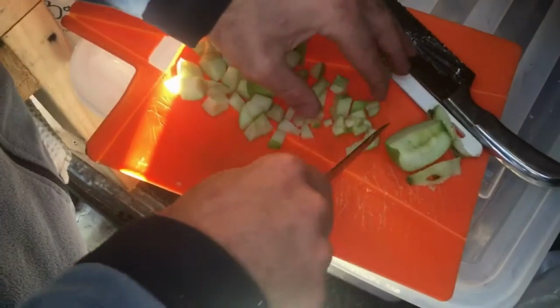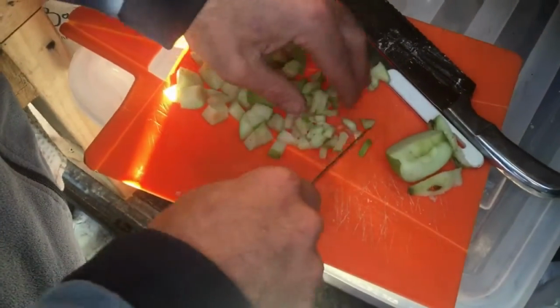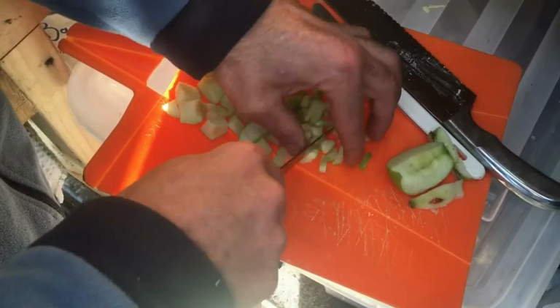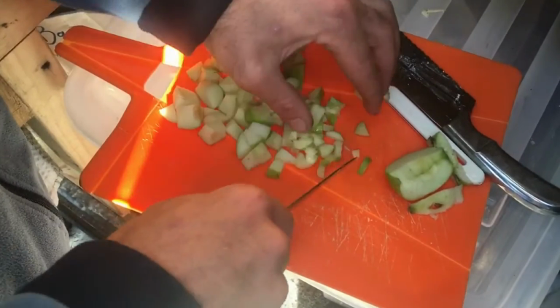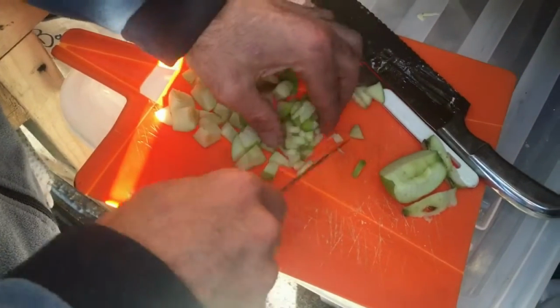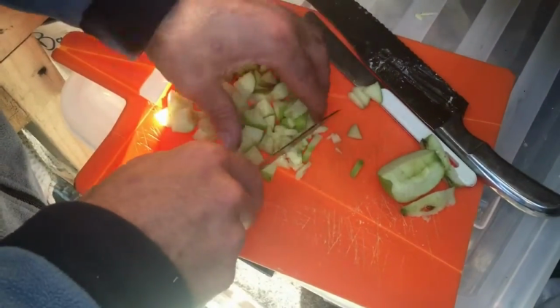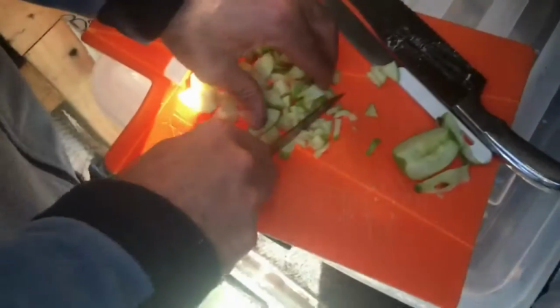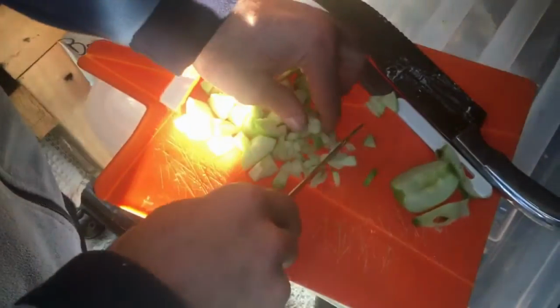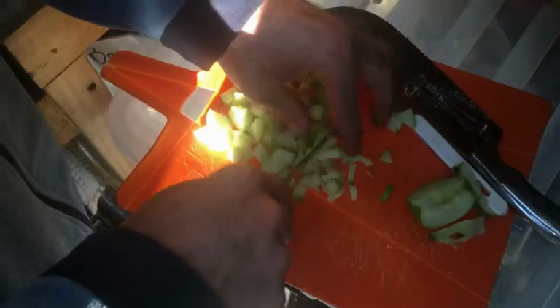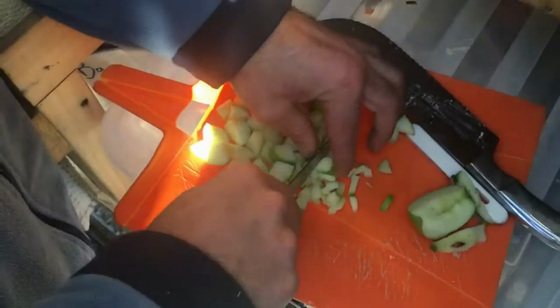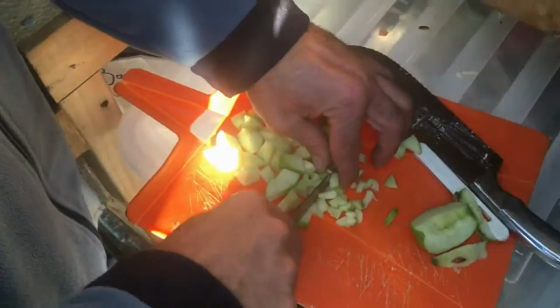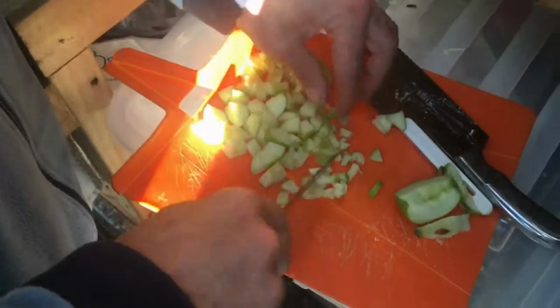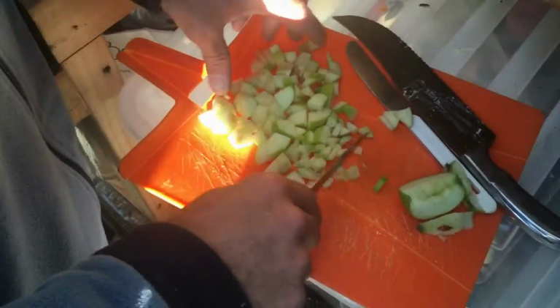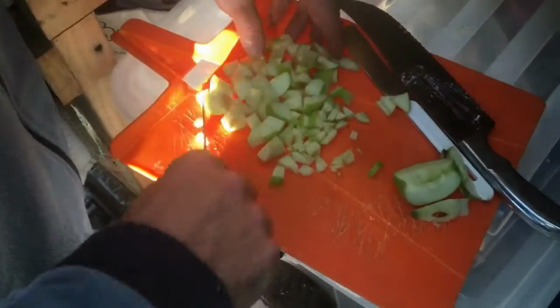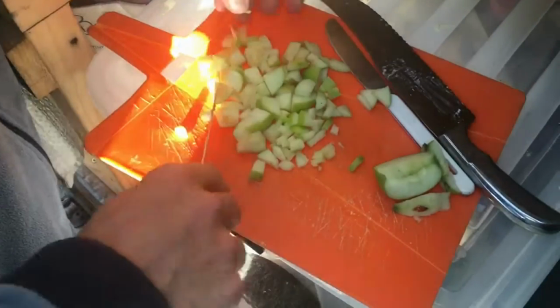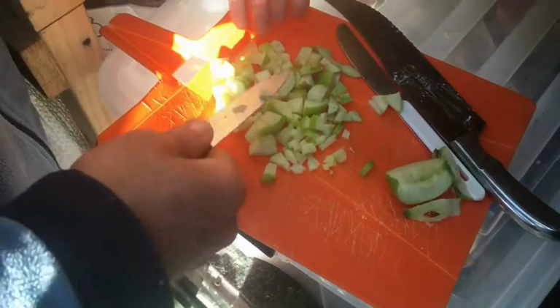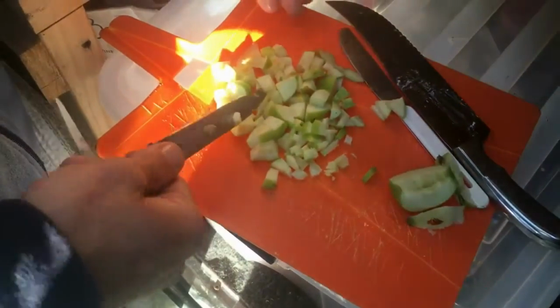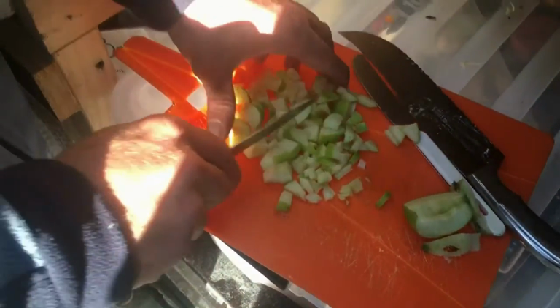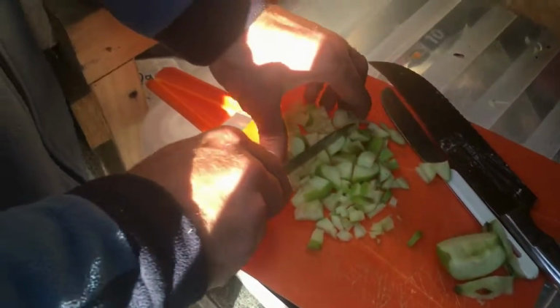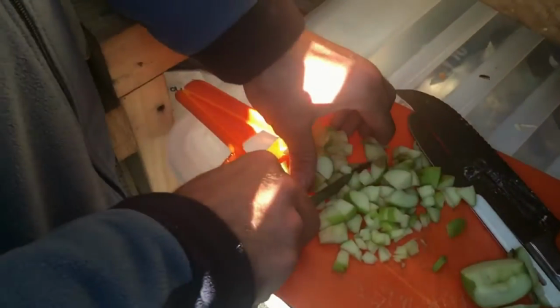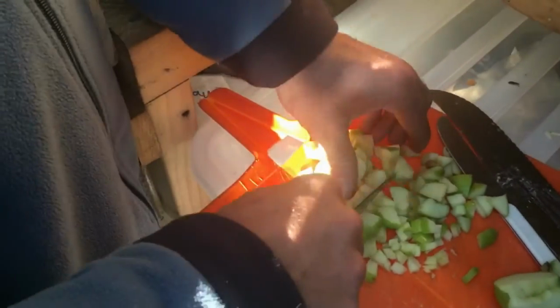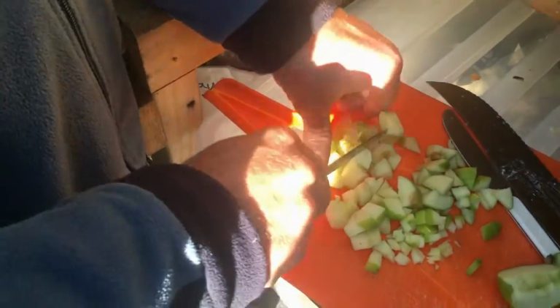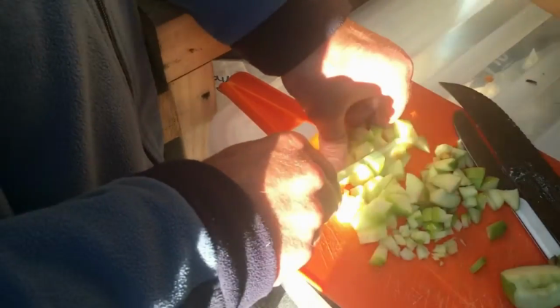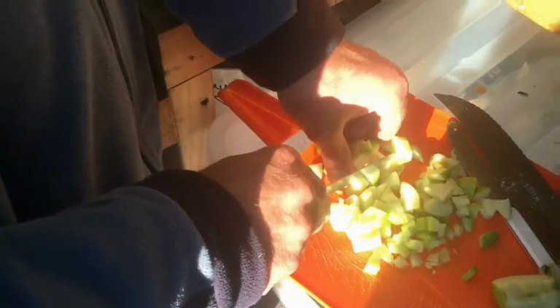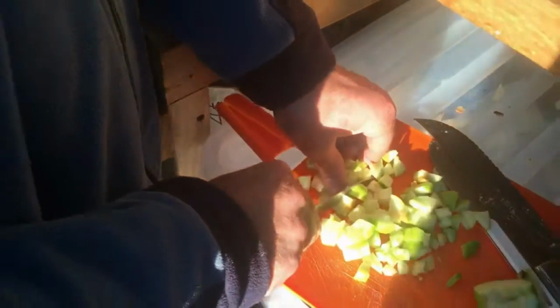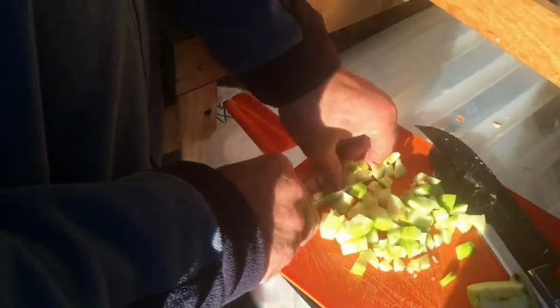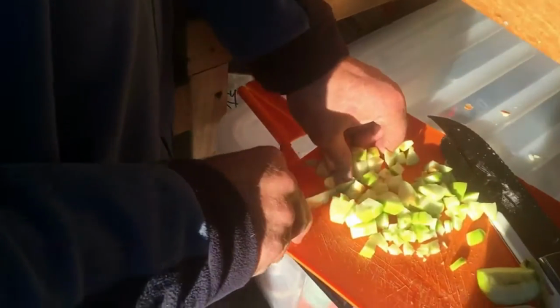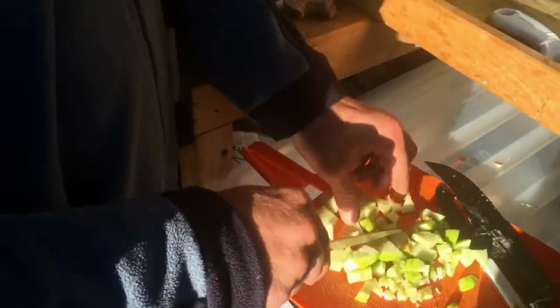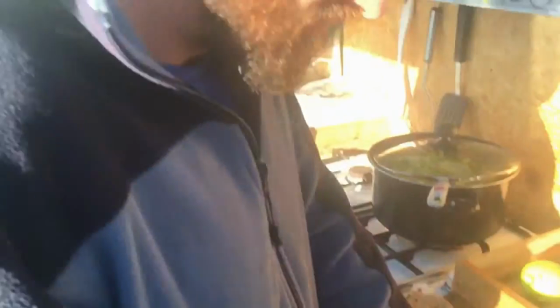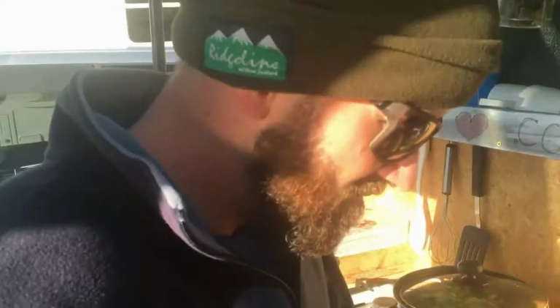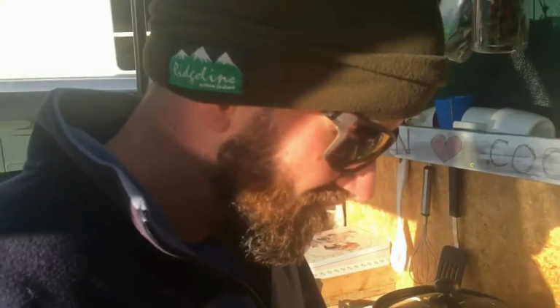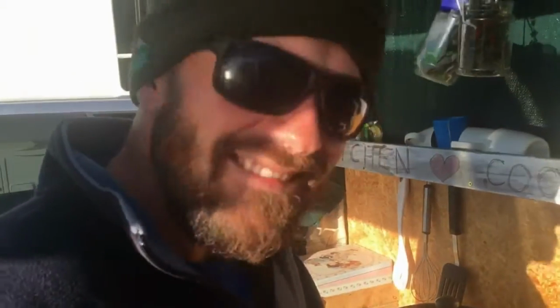No, we have to continue making the video. You've got to hold it for me while I do it. Your apple pieces are so big — I thought you were going to make them smaller. Always complaining.